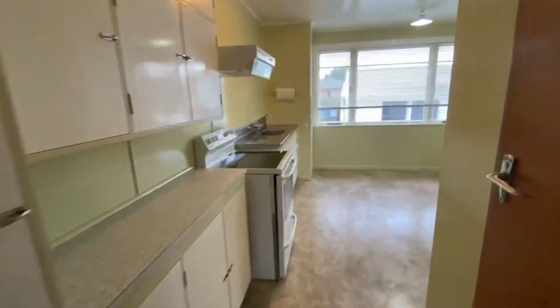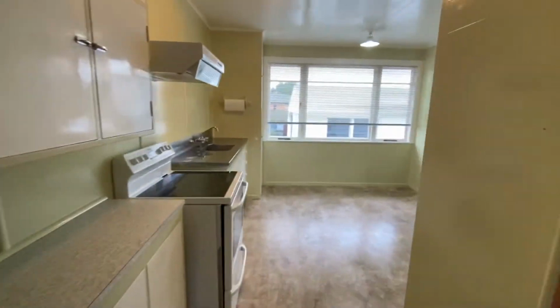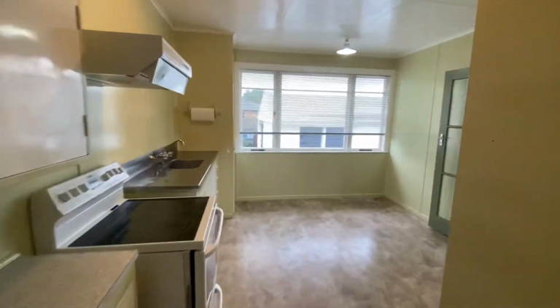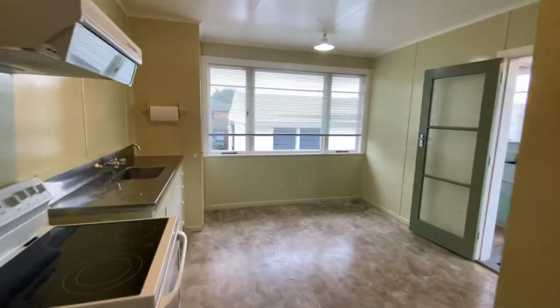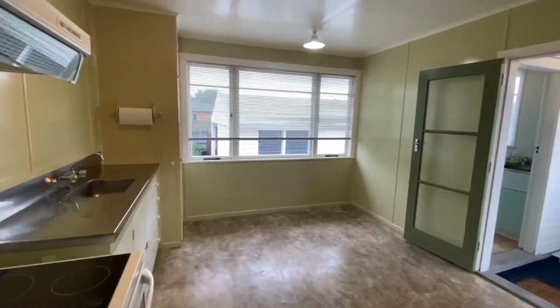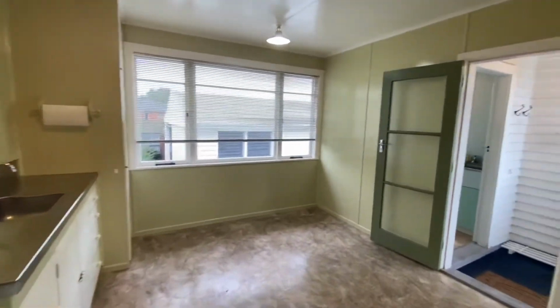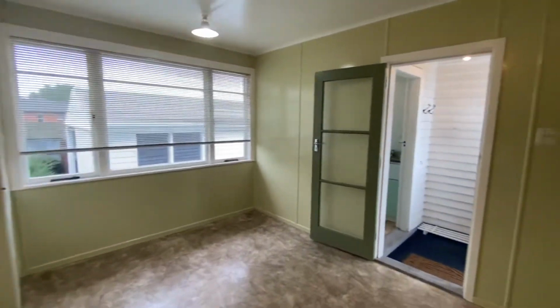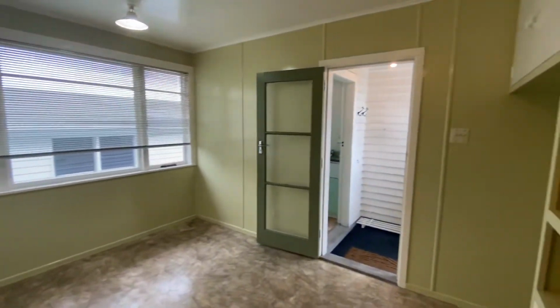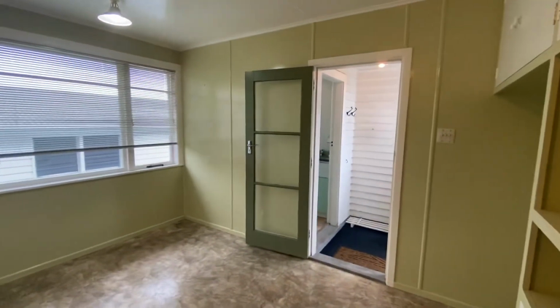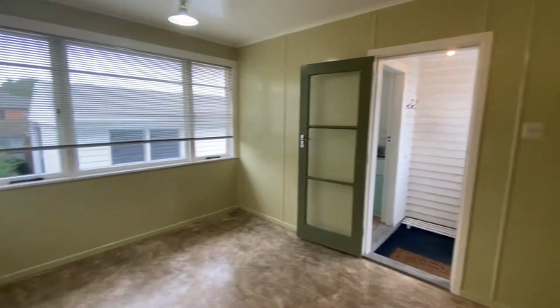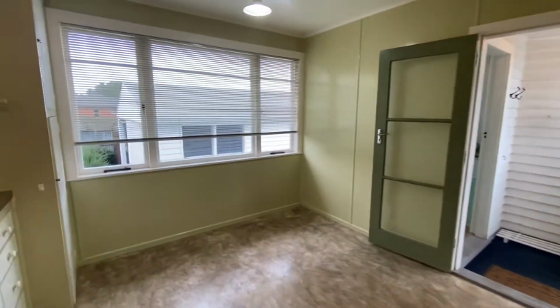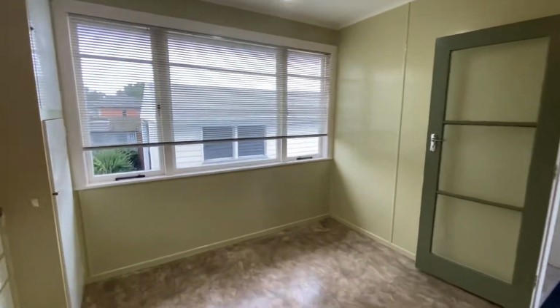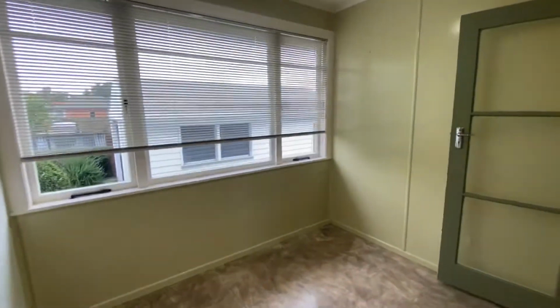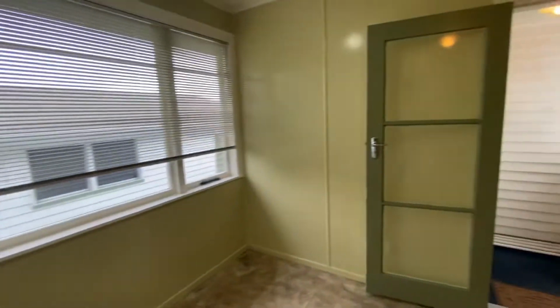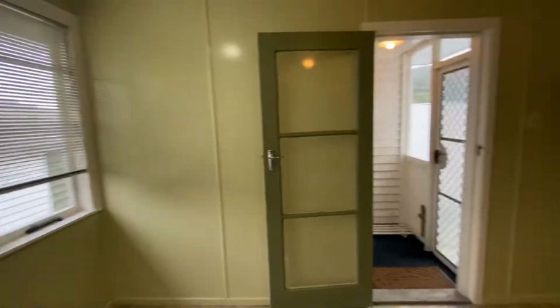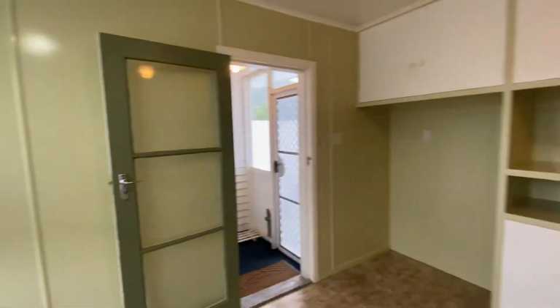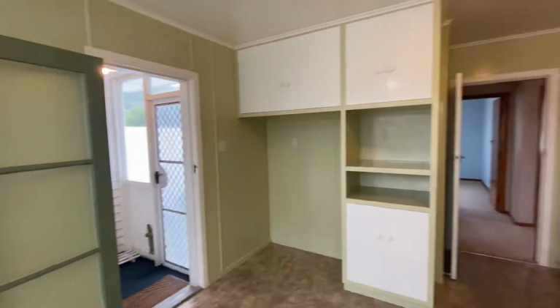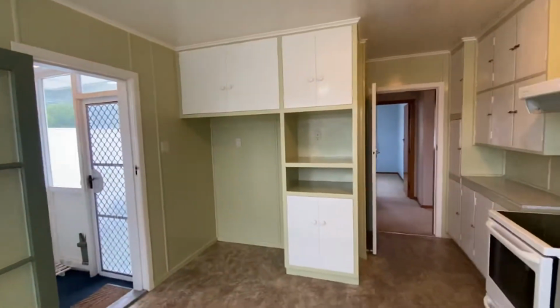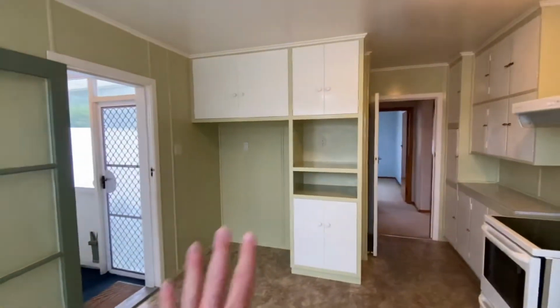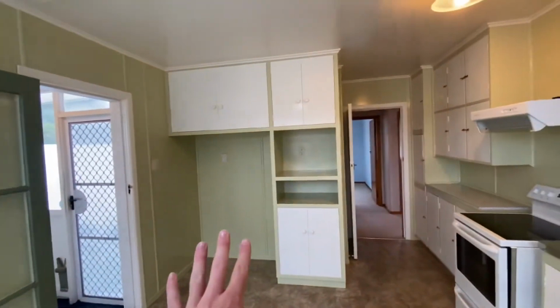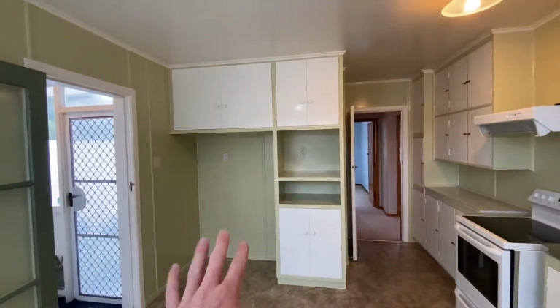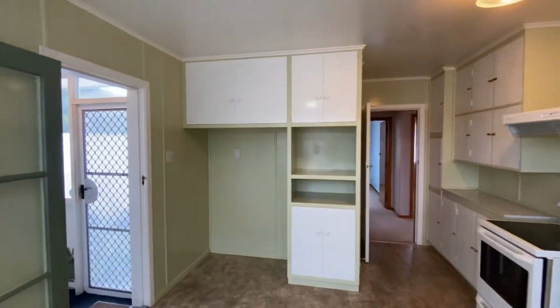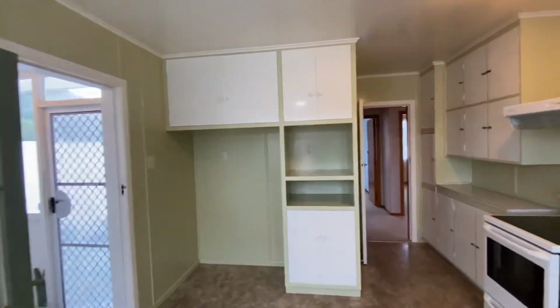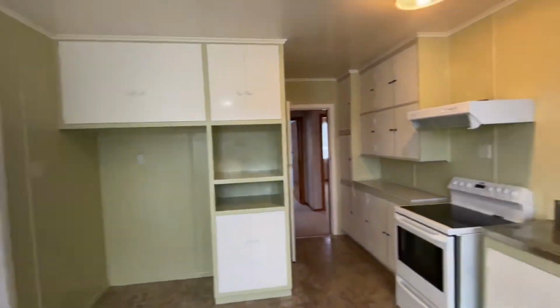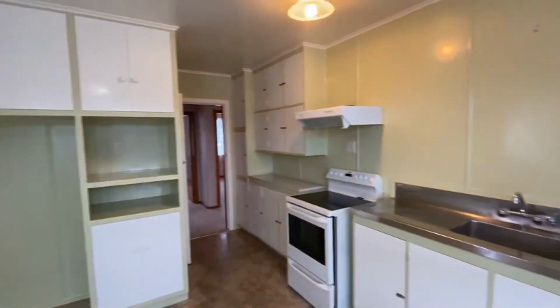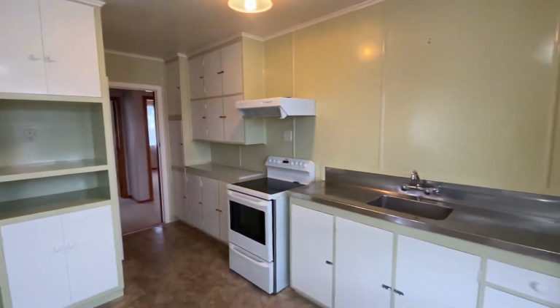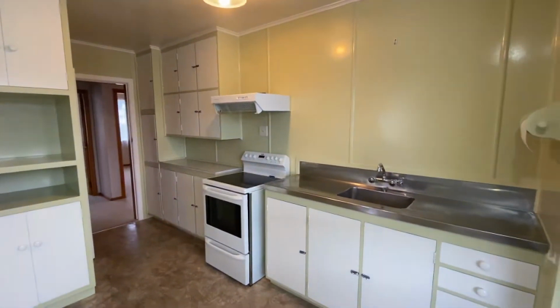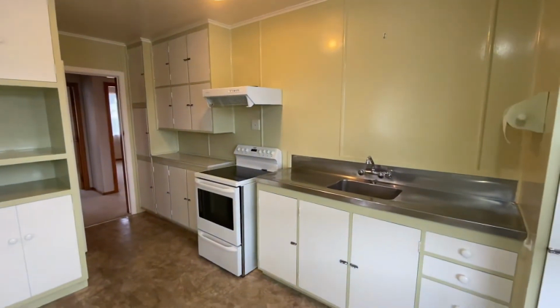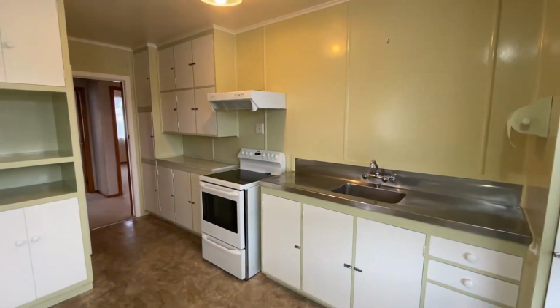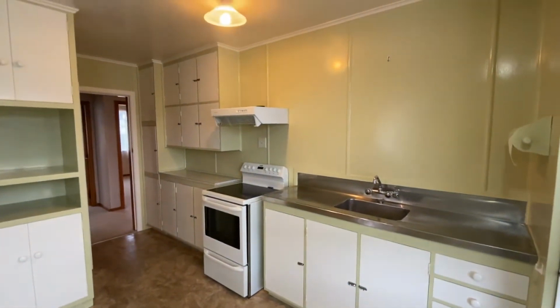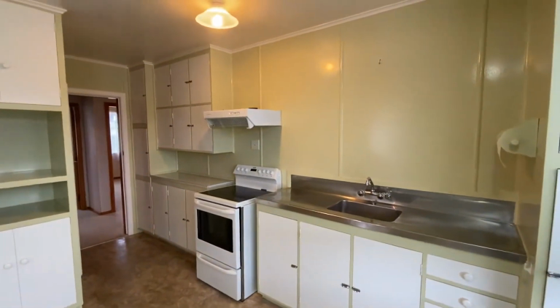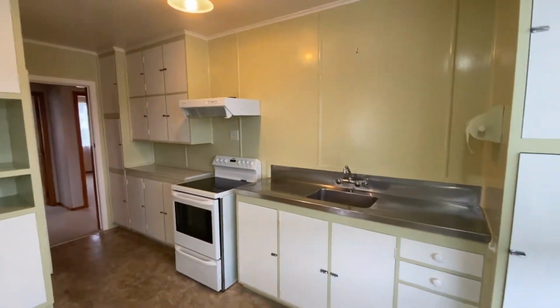Through here is our kitchen and dining. Very big room with plenty of room to put a table. Extra large fridges can fit in here. Good oven here and lots of storage.